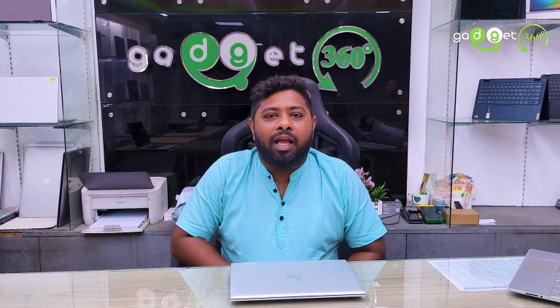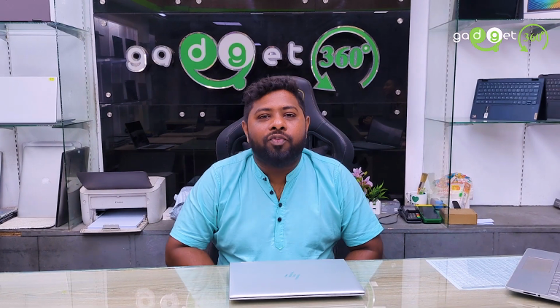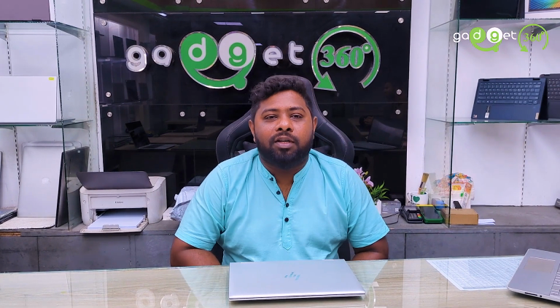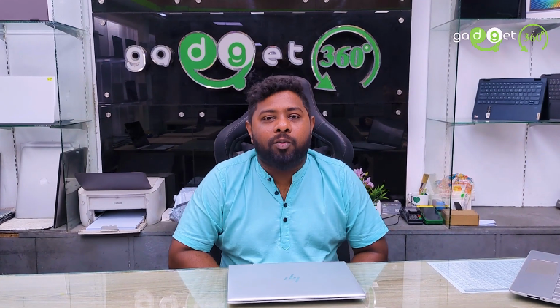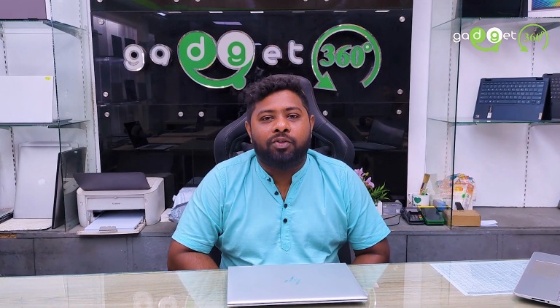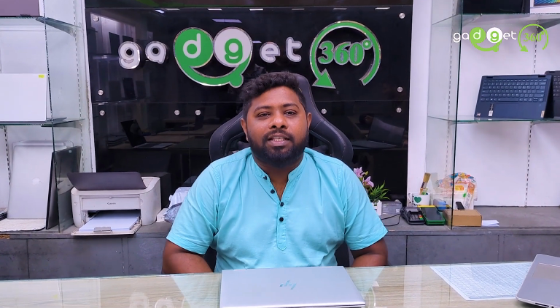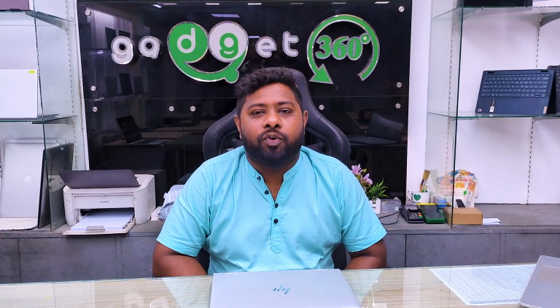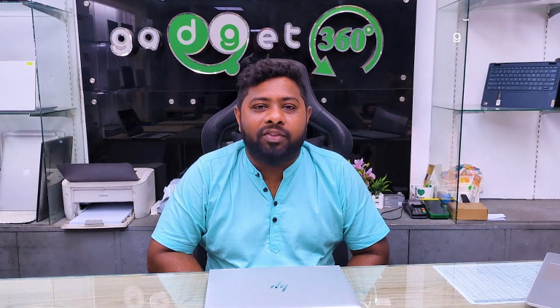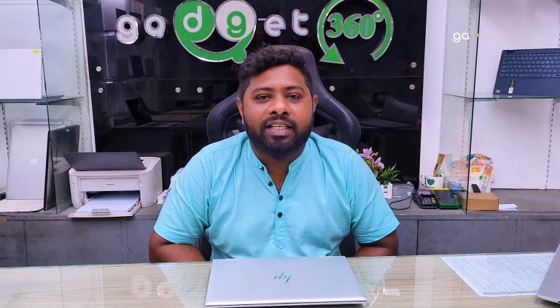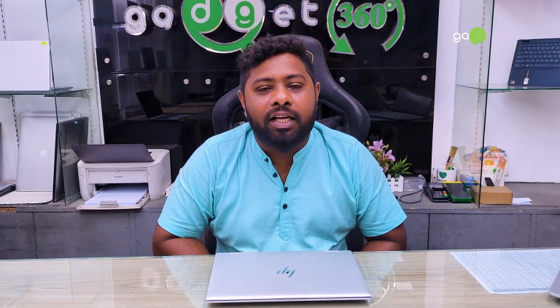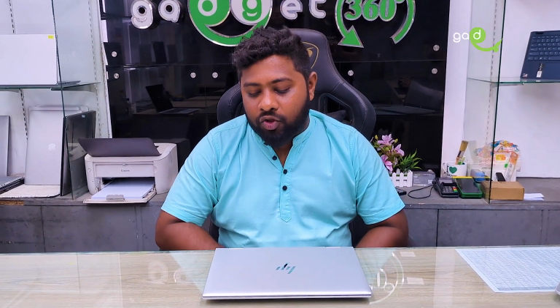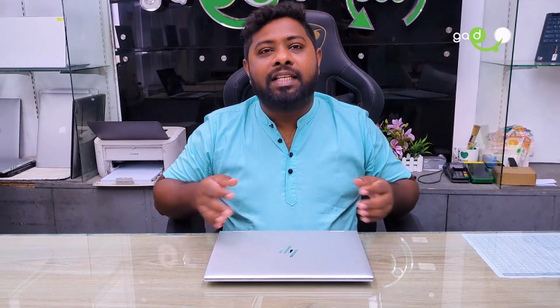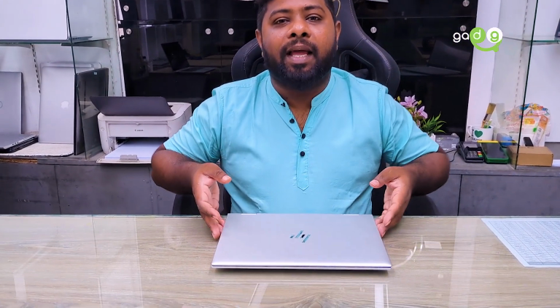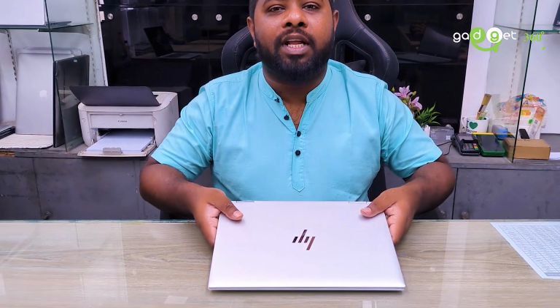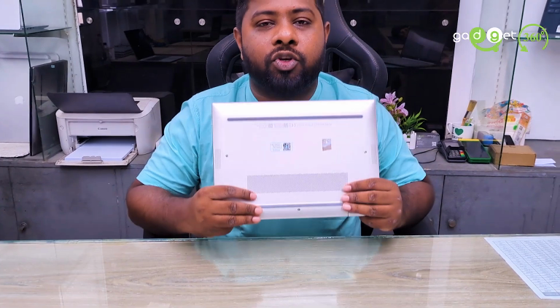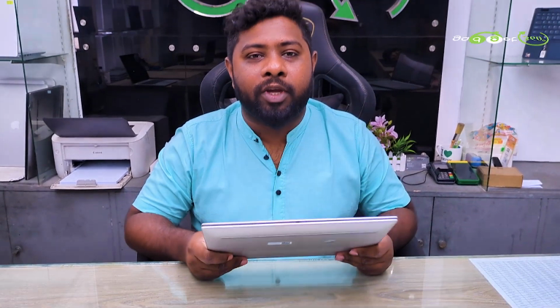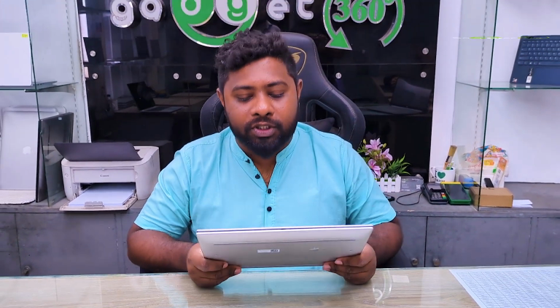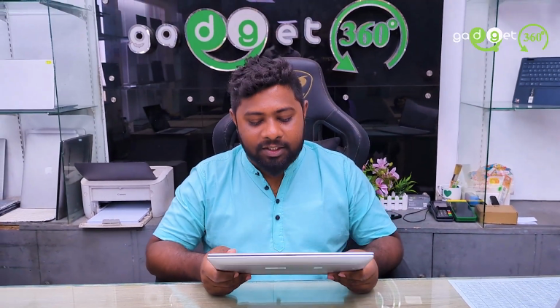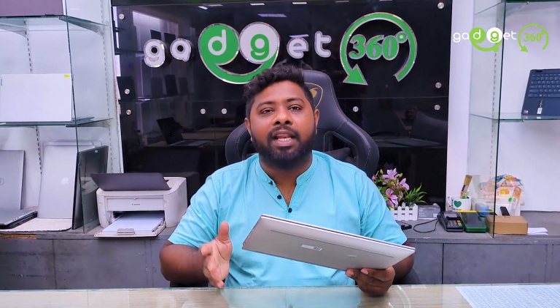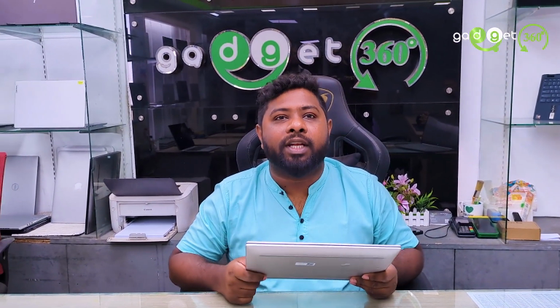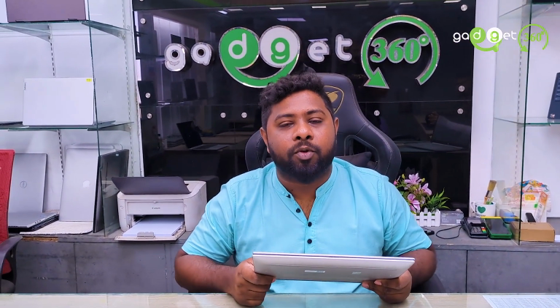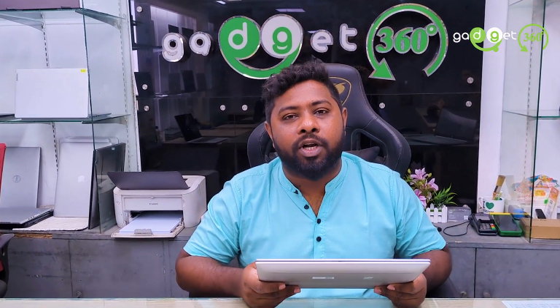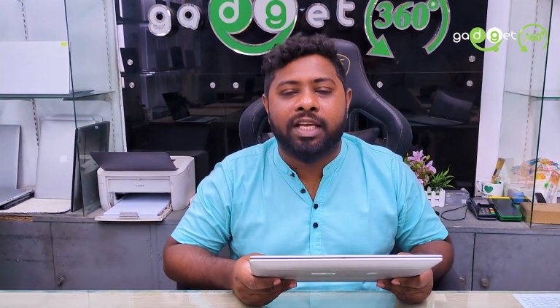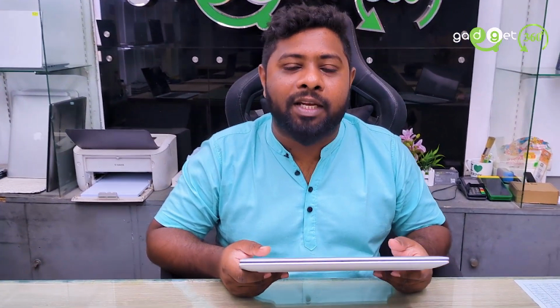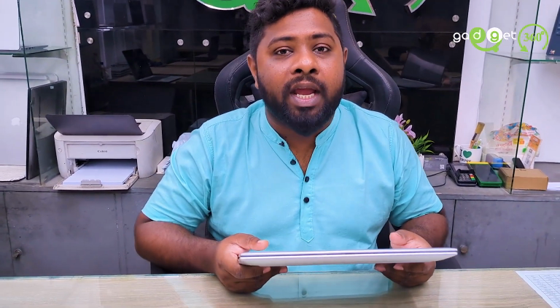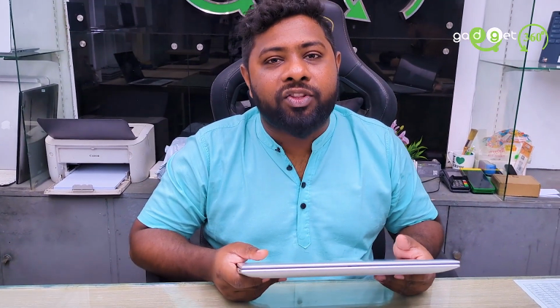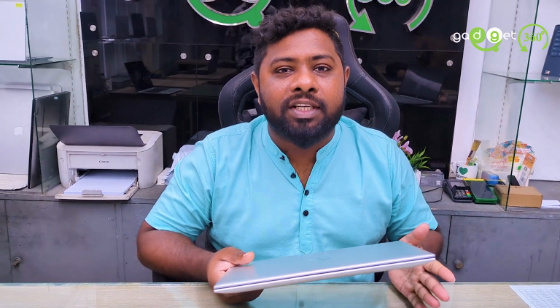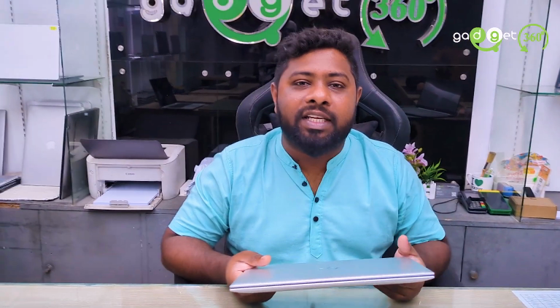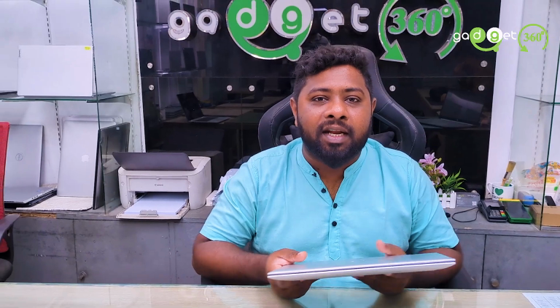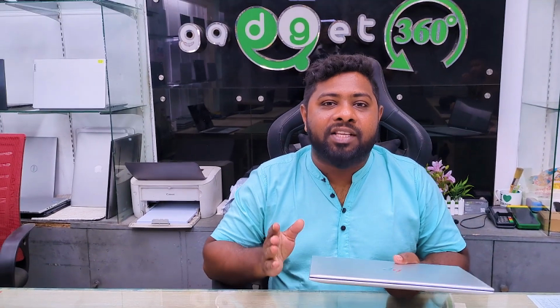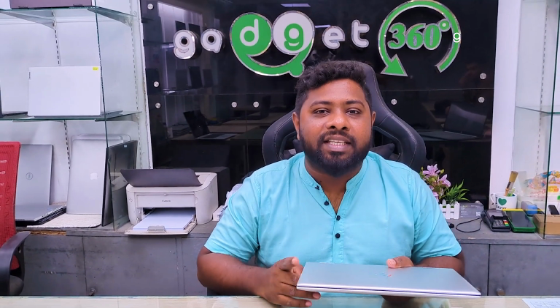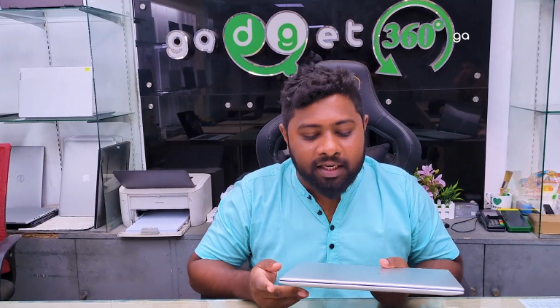Hello viewers, Assalamualaikum warahmatullah. This is Raju from Gadget 360 Degree. We are going to talk about this laptop. This is the HP EliteBook Elite Laptop — model HP EliteBook 830 G10 X360 Degree.